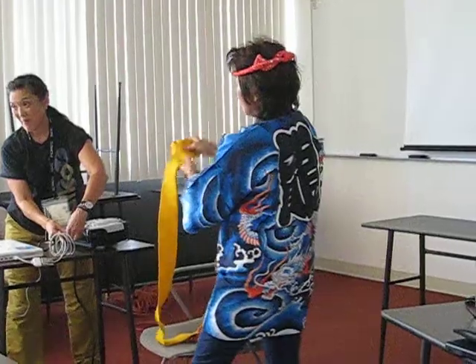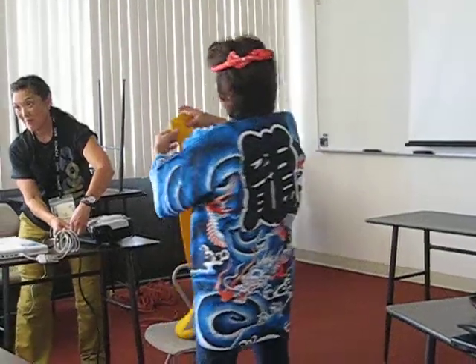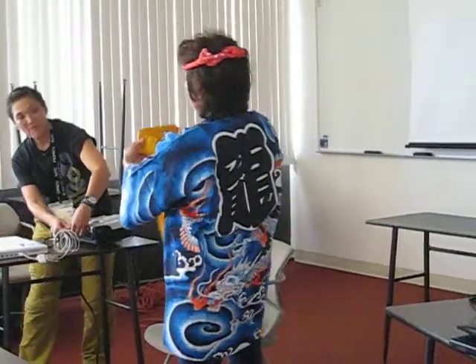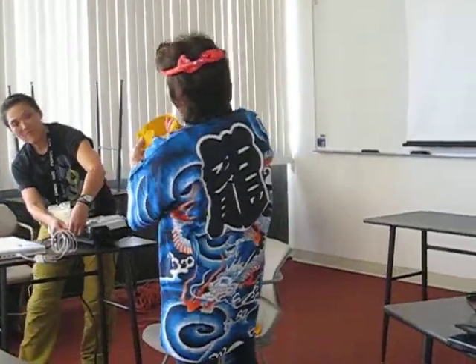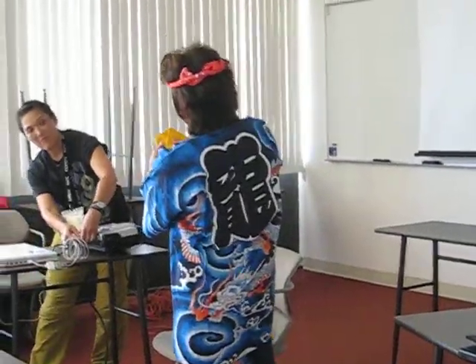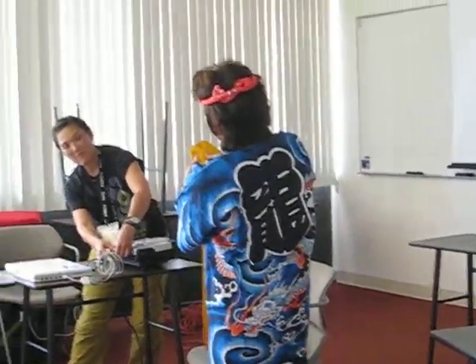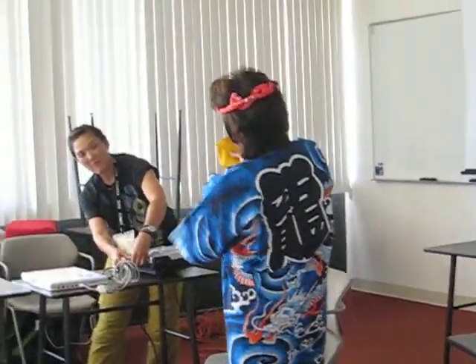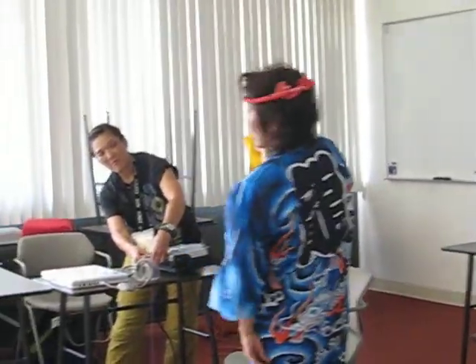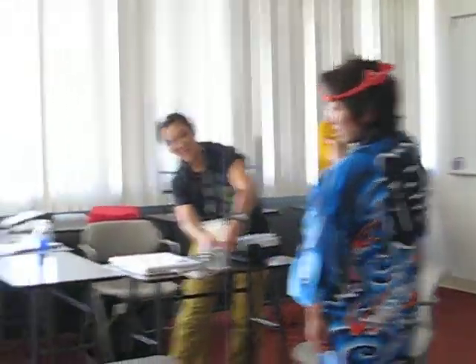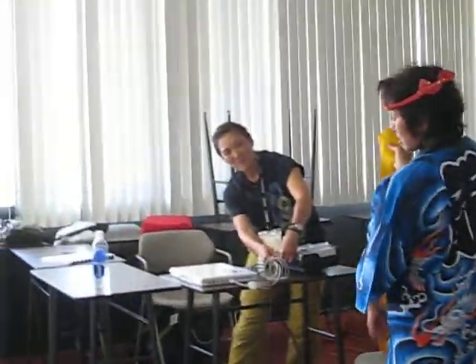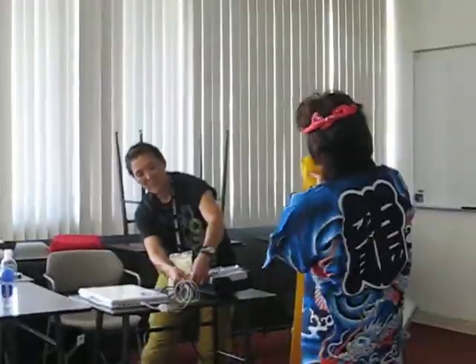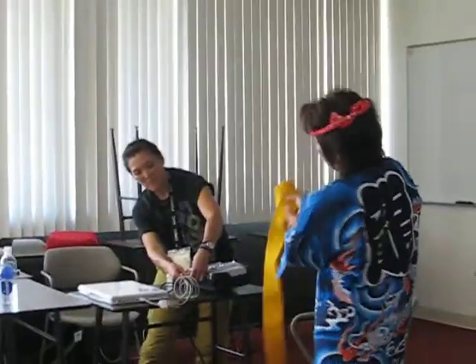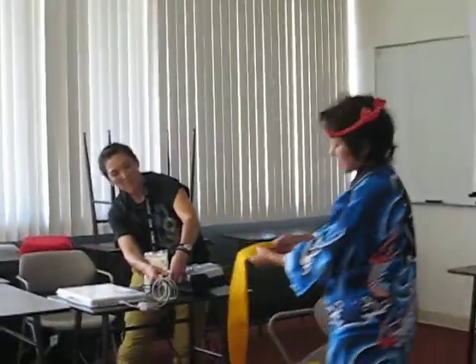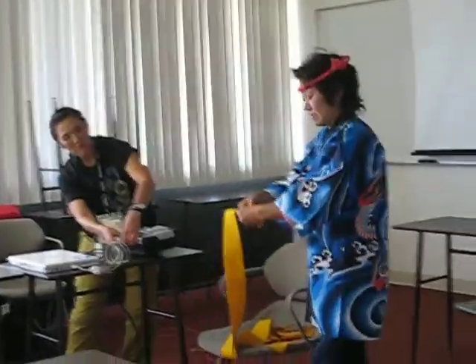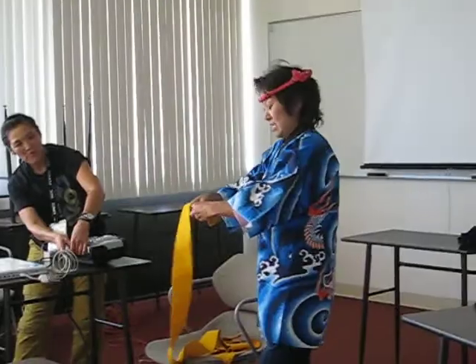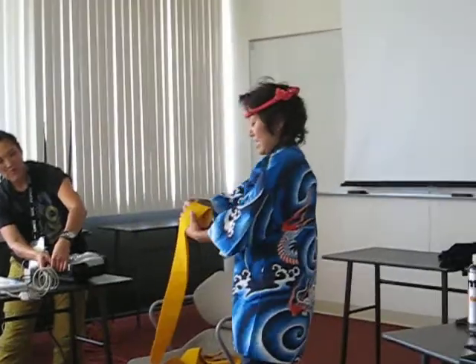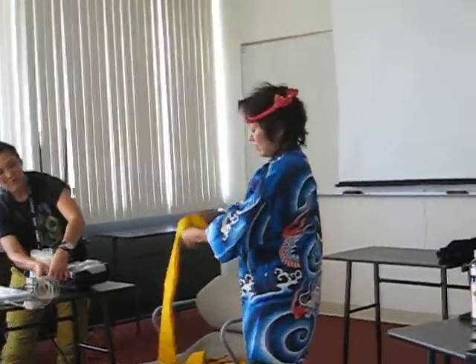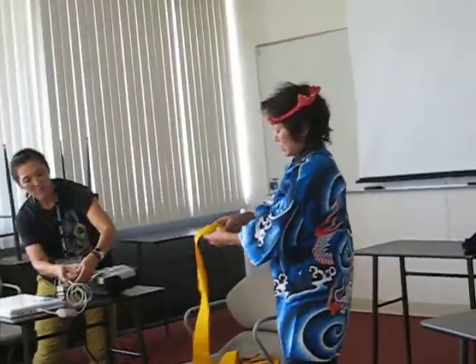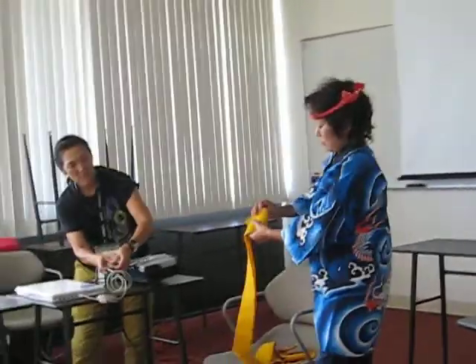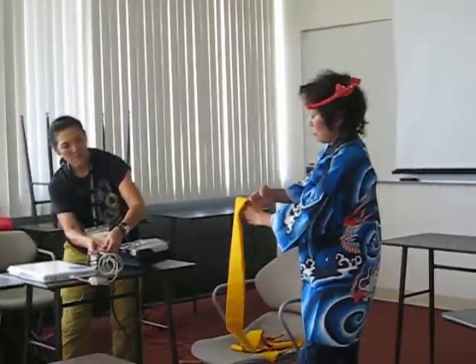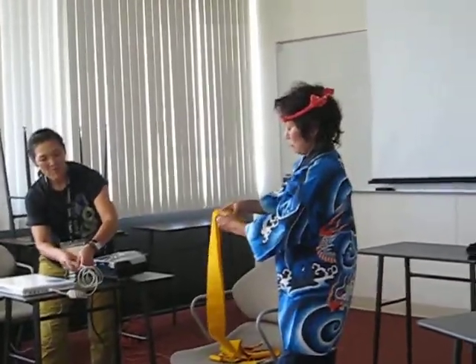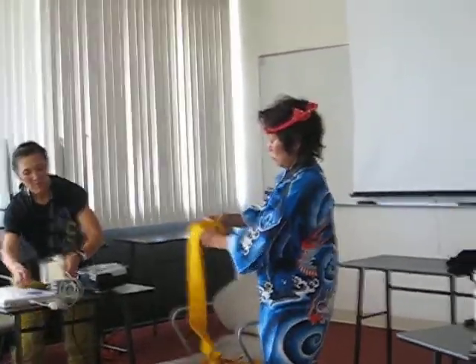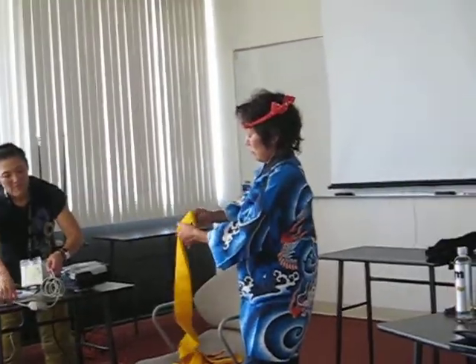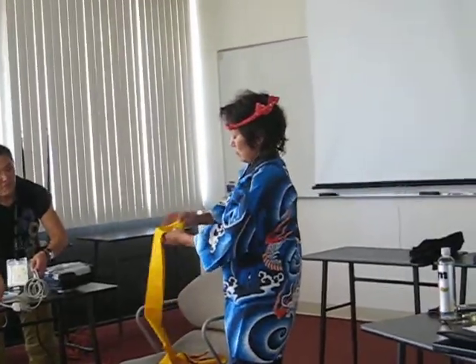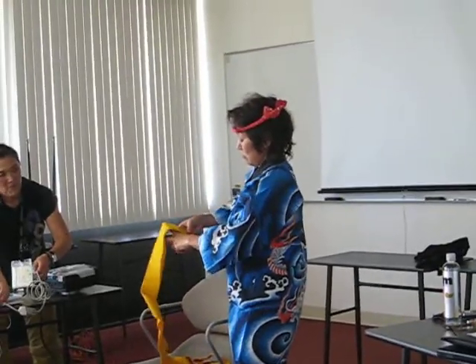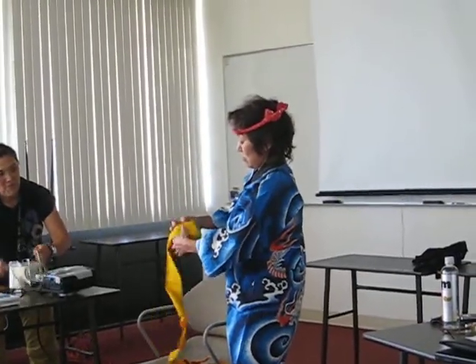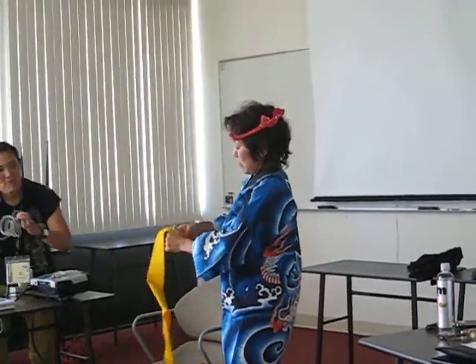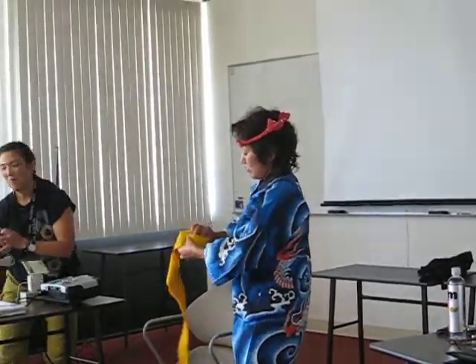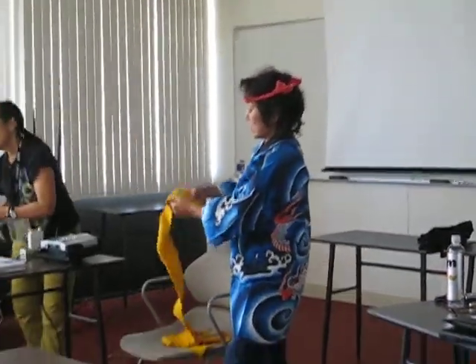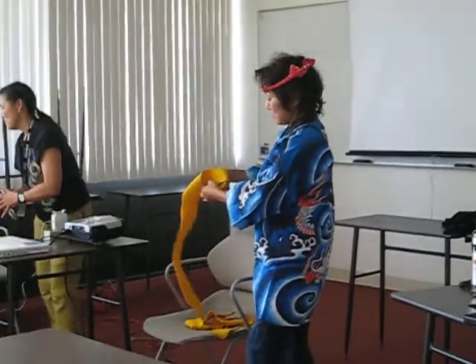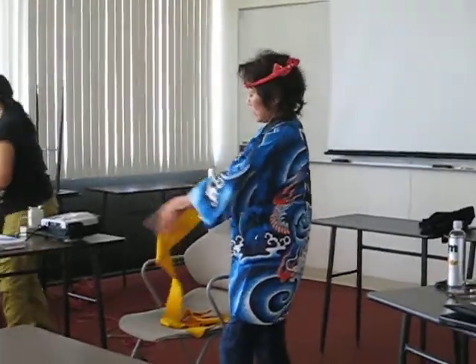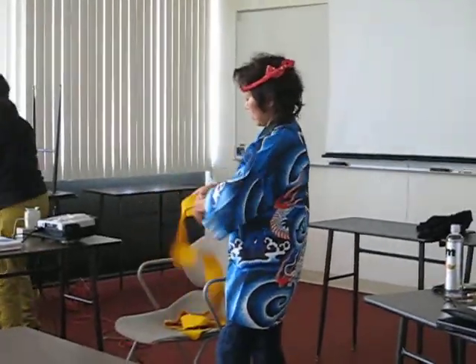So we started off — I'd say it looks like a collar, and then I turn it upside down, and then we just roll, roll, roll, pulling as we go each time.